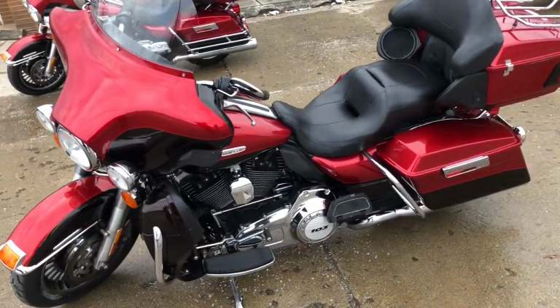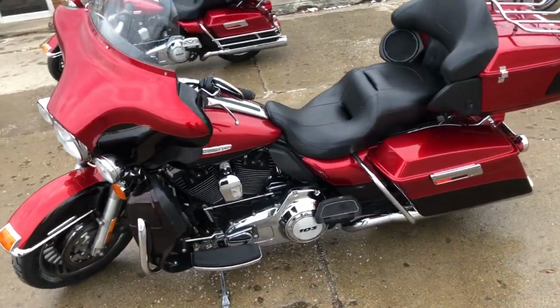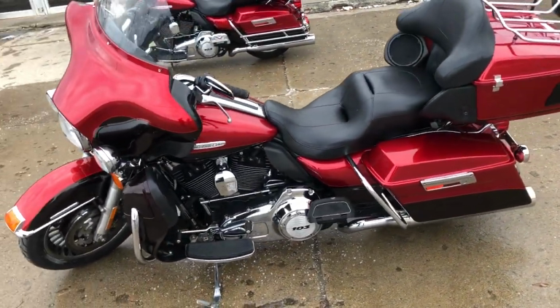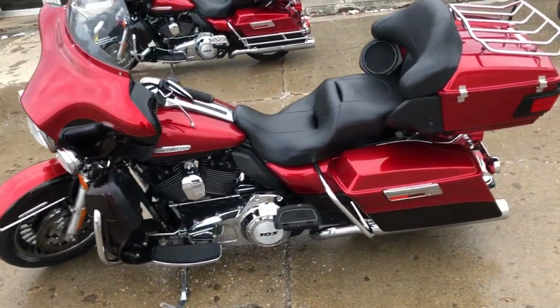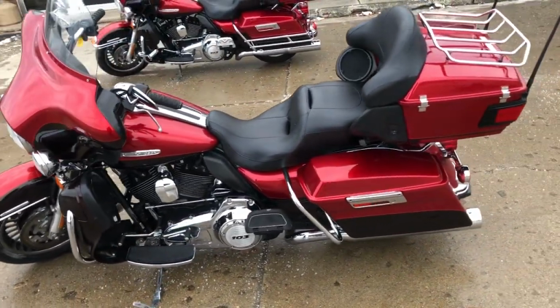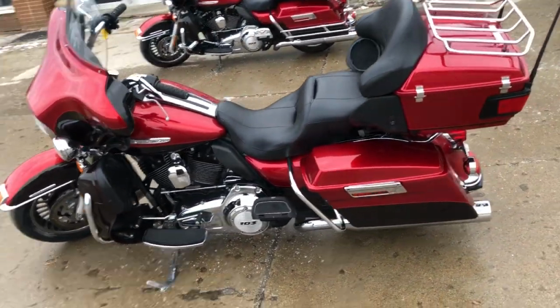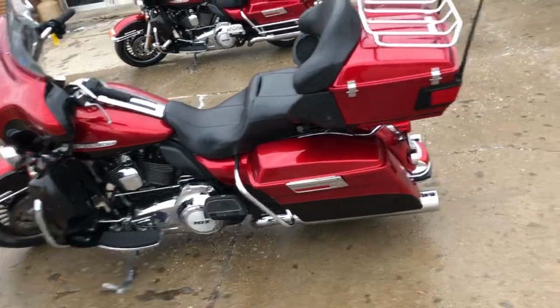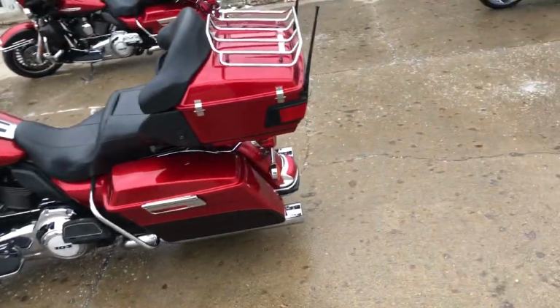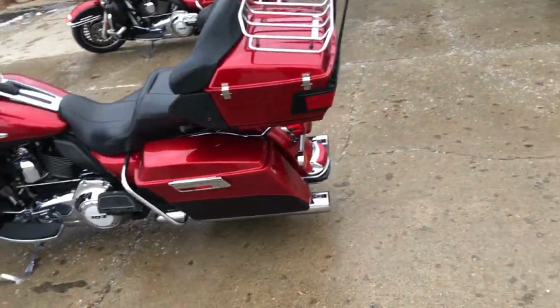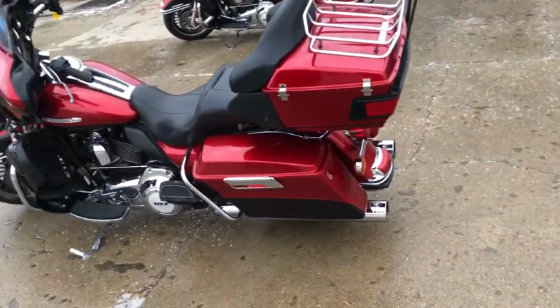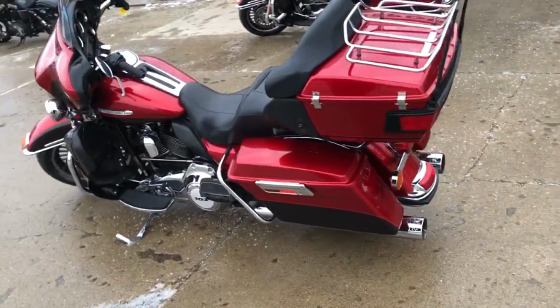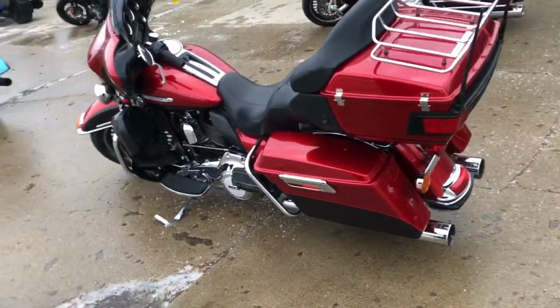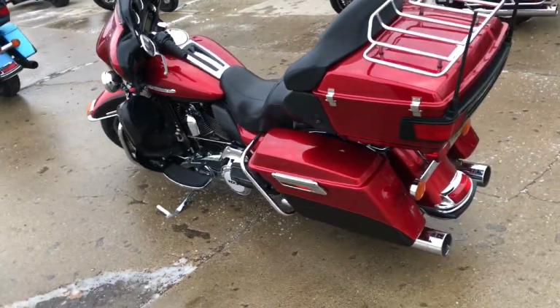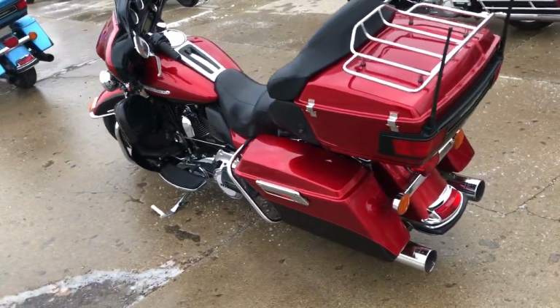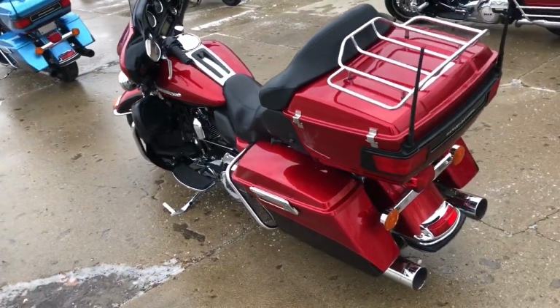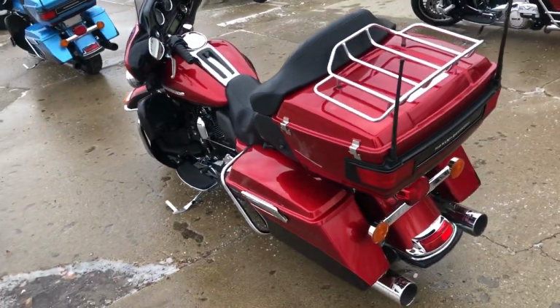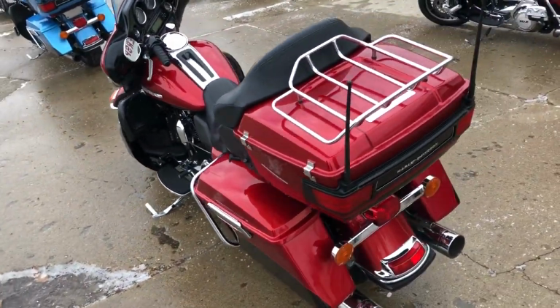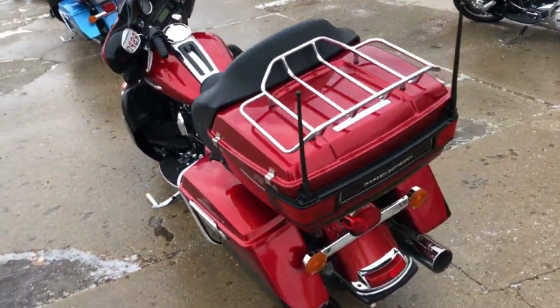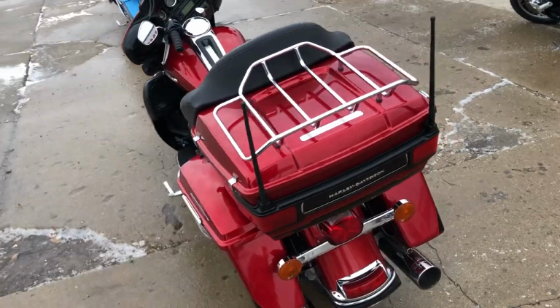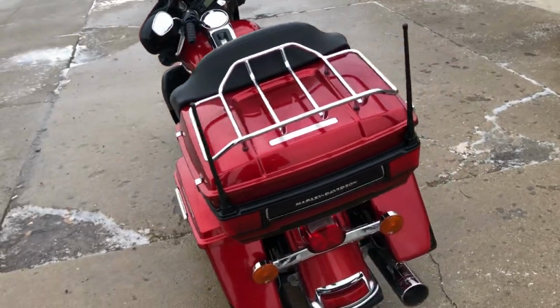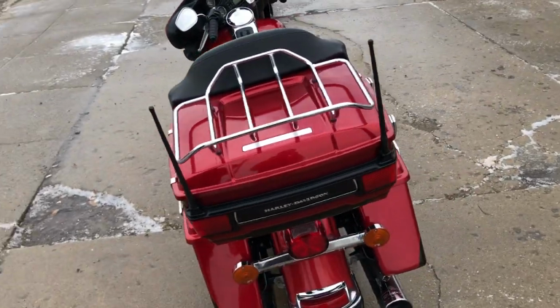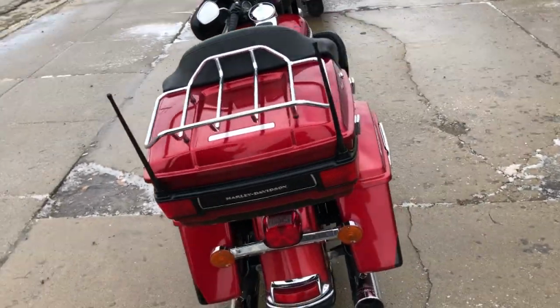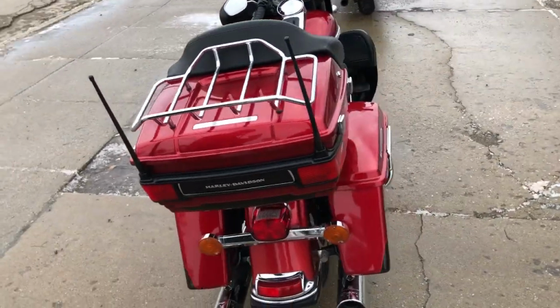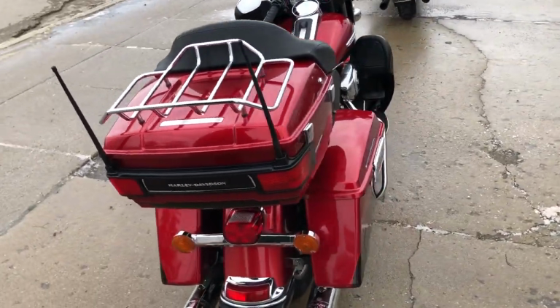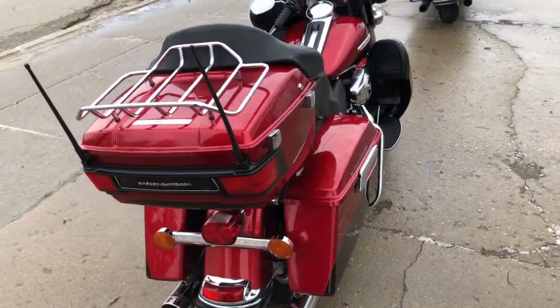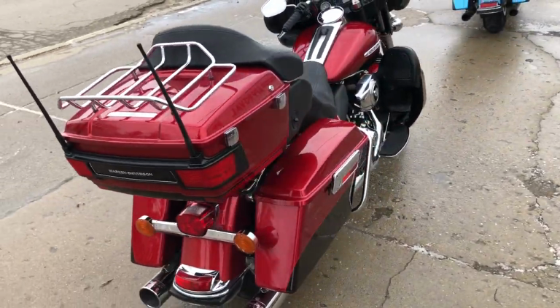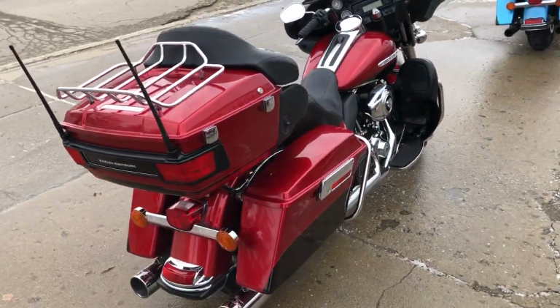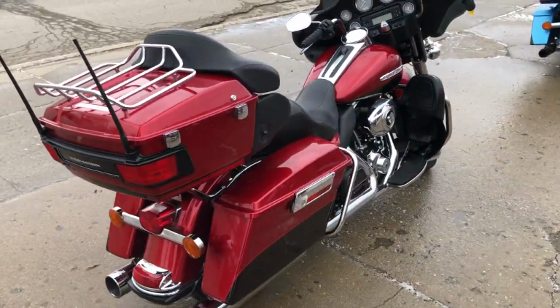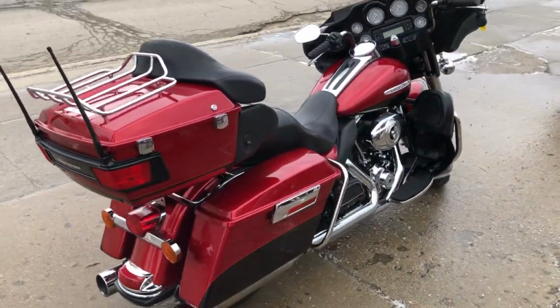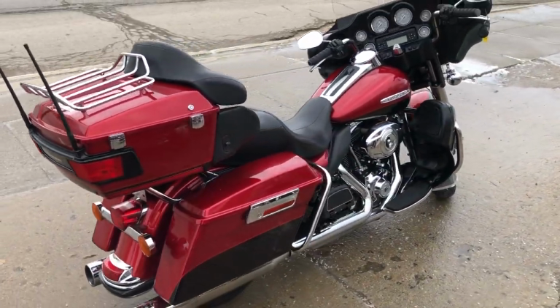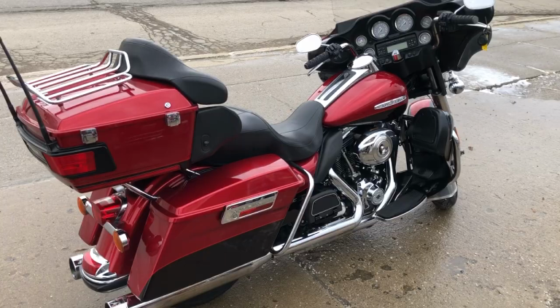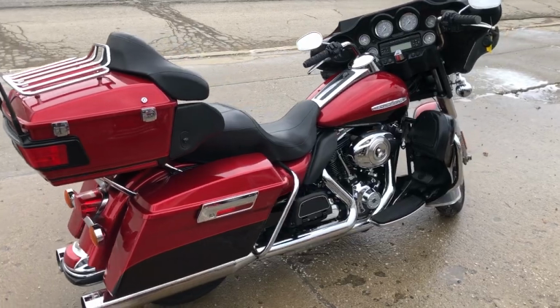Got the 103 motor with the six-speed trans. Everything works the way it should. Only $99.99 guys. Give us a call and we'll get it done. 810-648-9500.